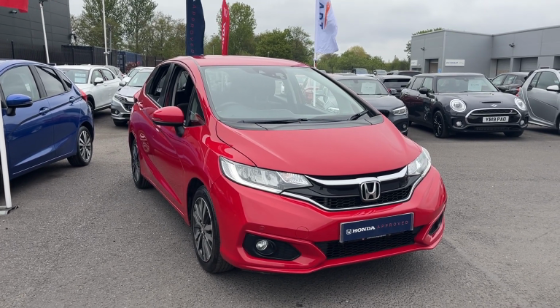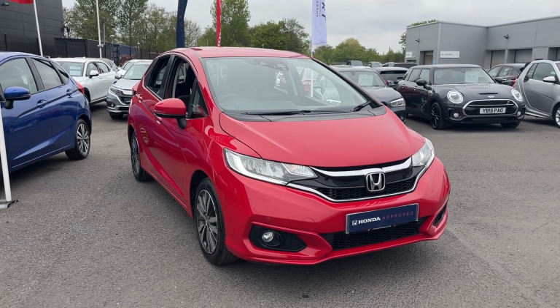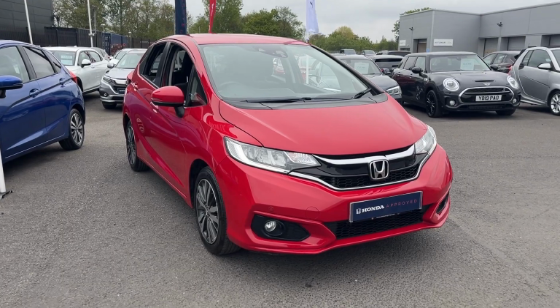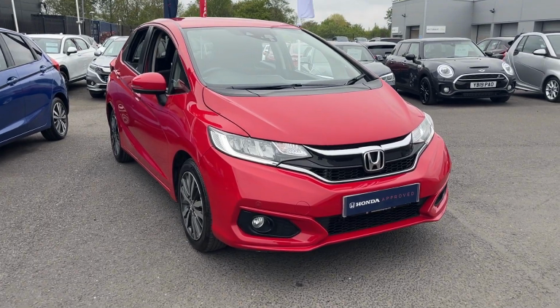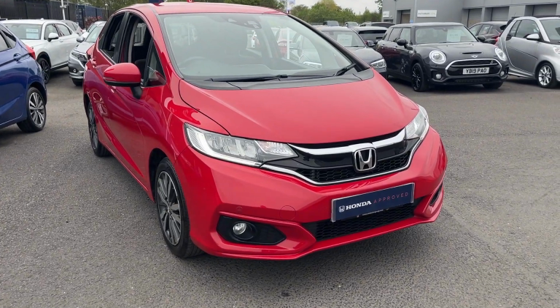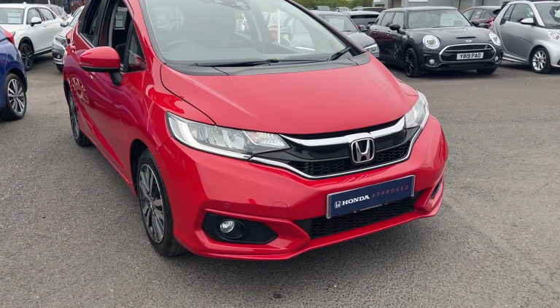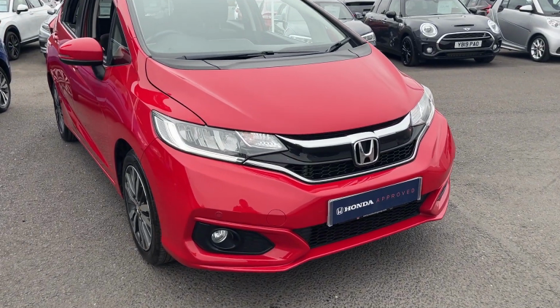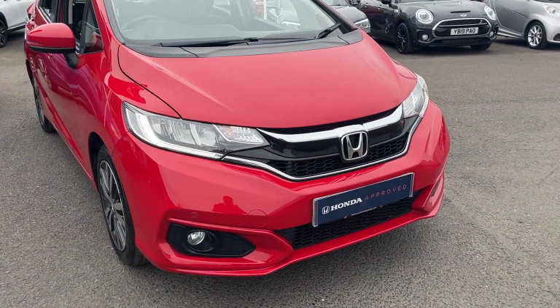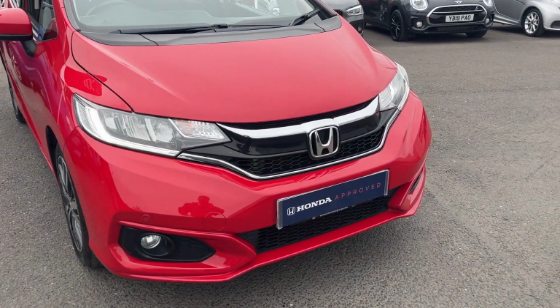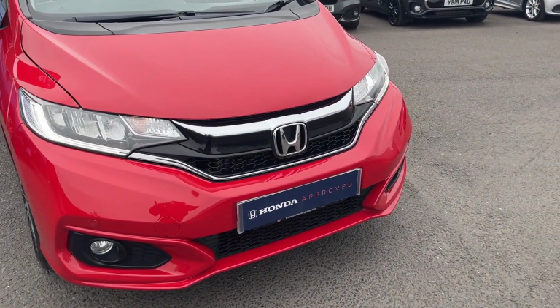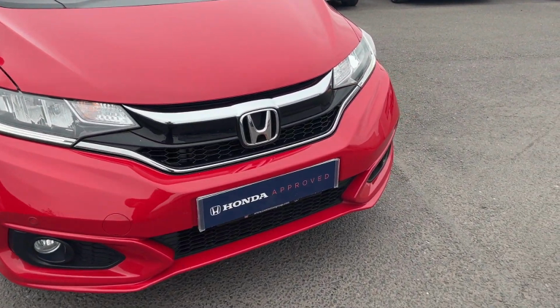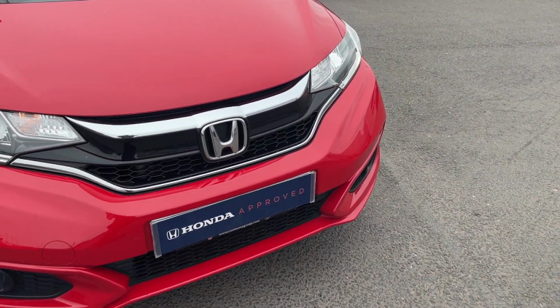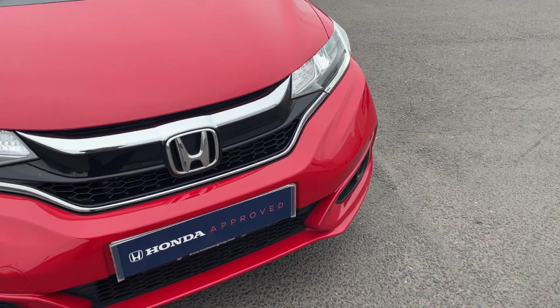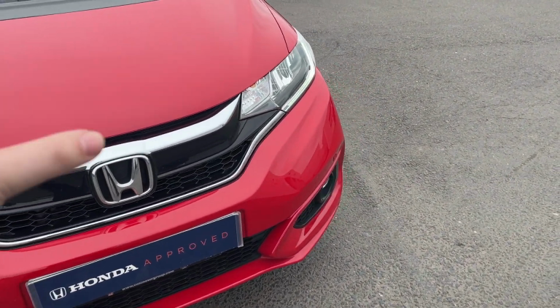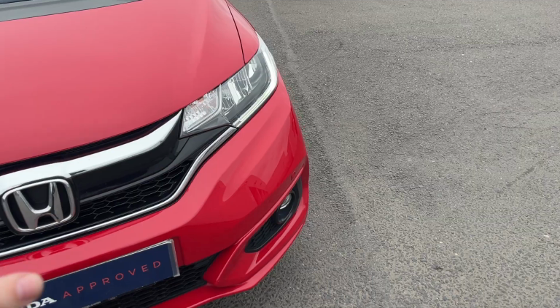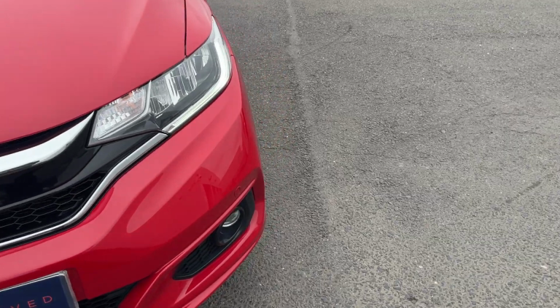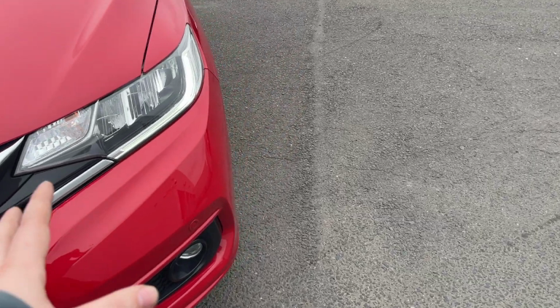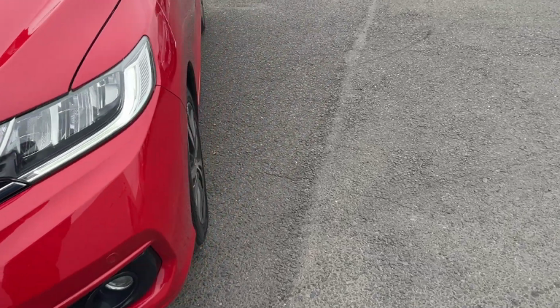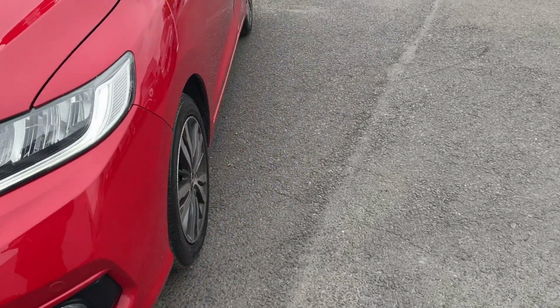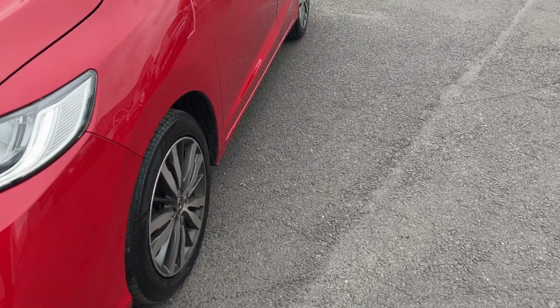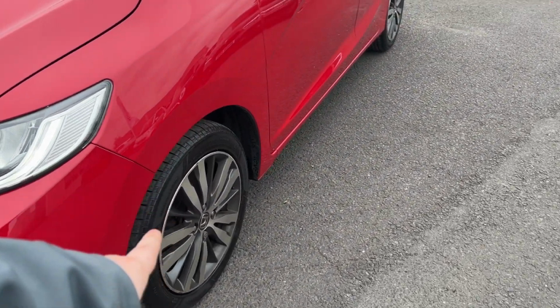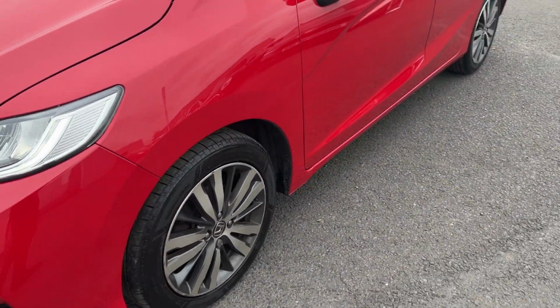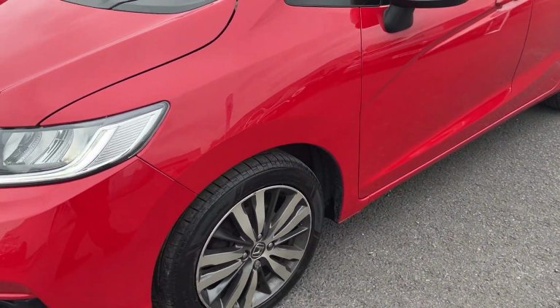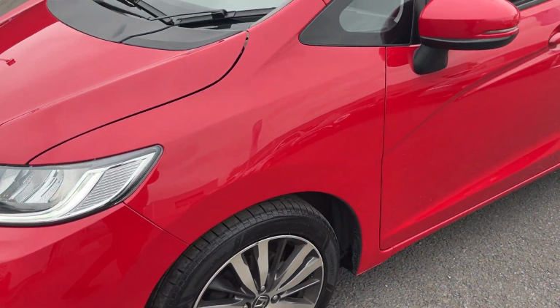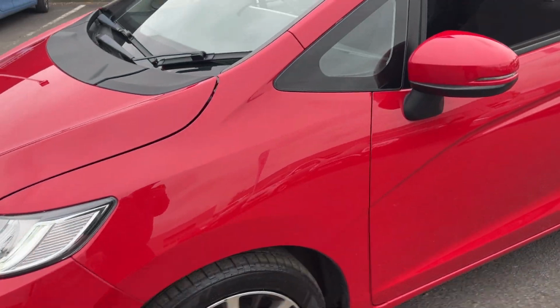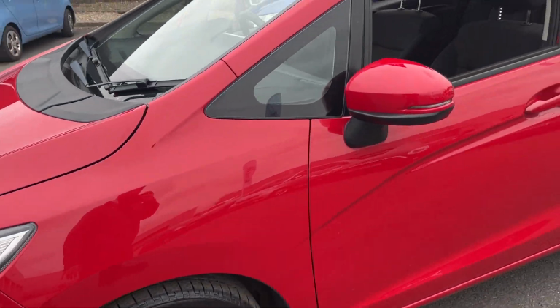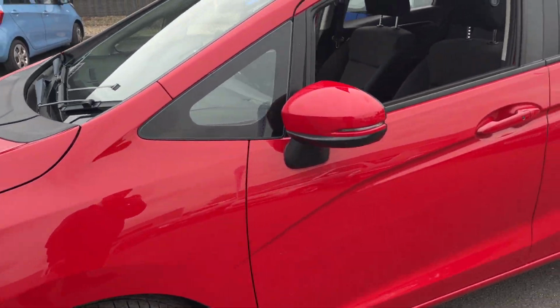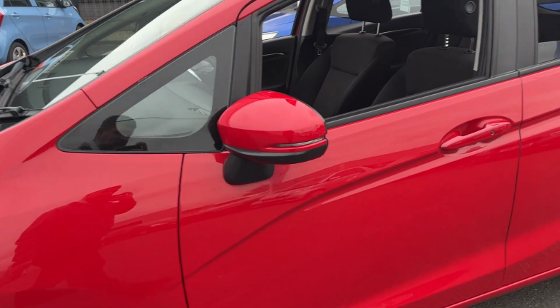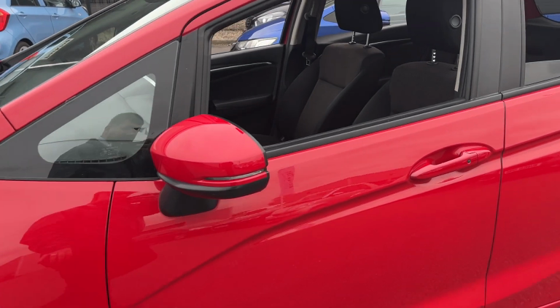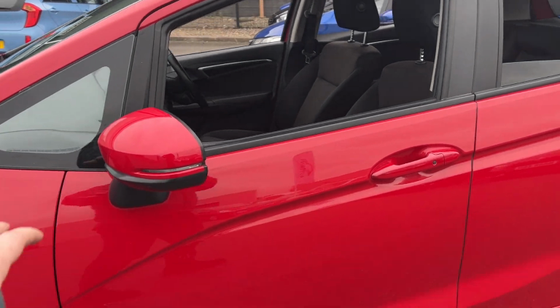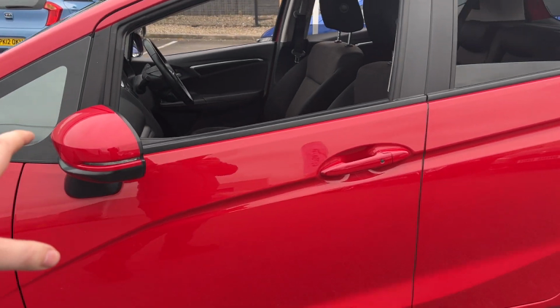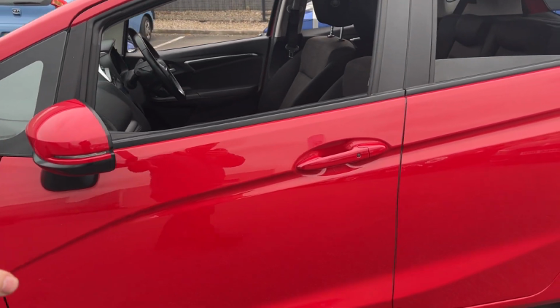So taking around the car, you've got front and rear parking sensors, front and rear fog lights, front and rear daytime running lights, and diamond cut alloy wheels. It's in really good condition for its age, this car.